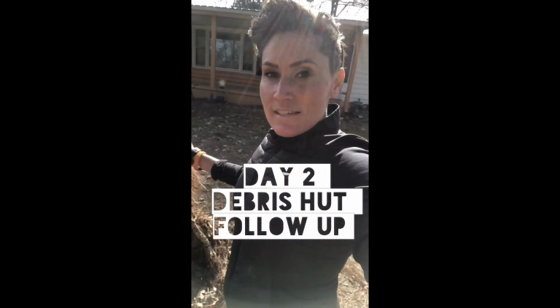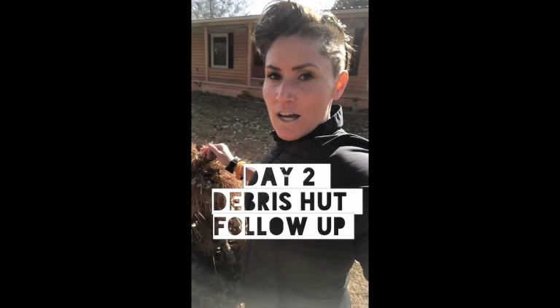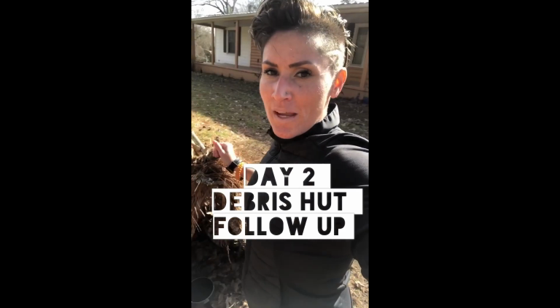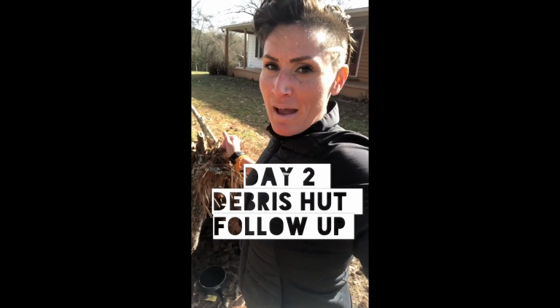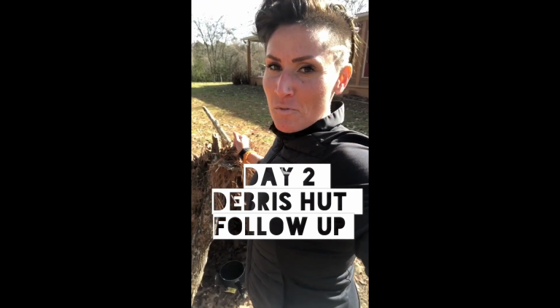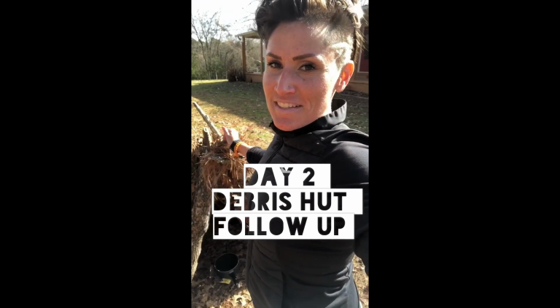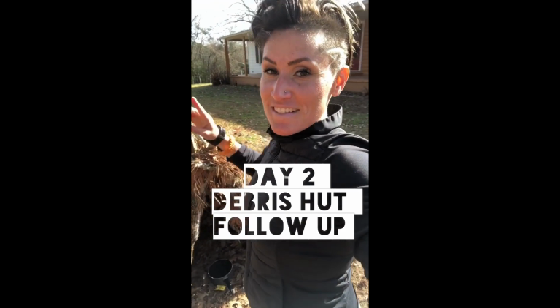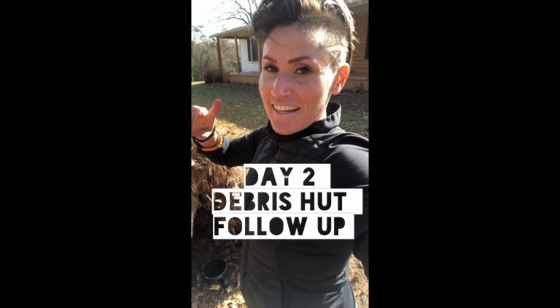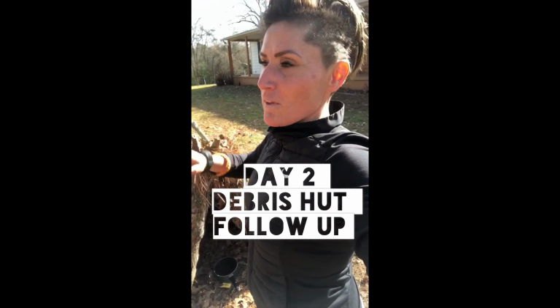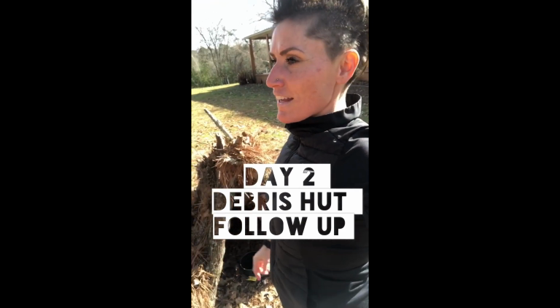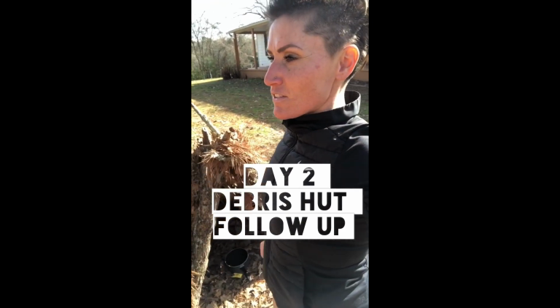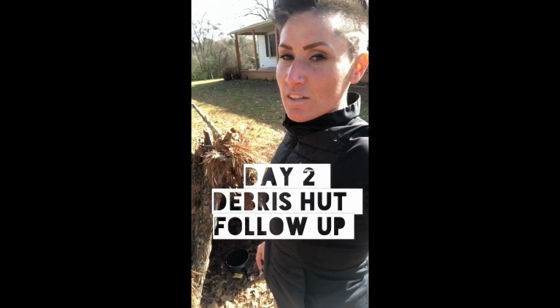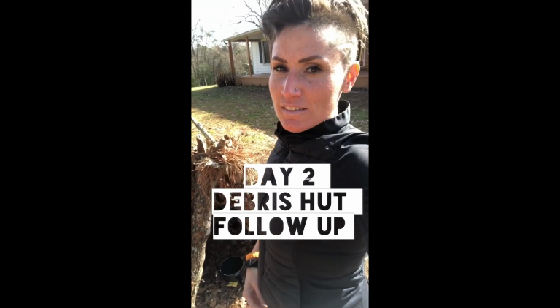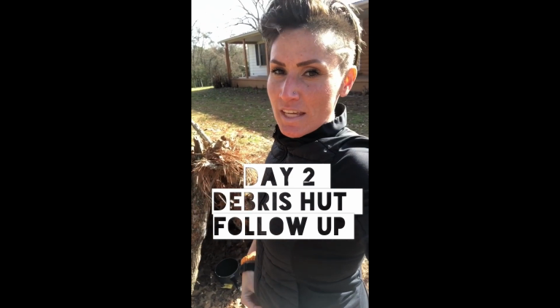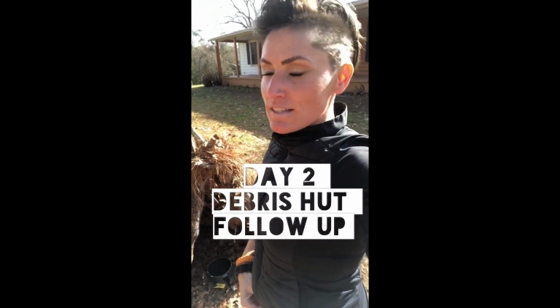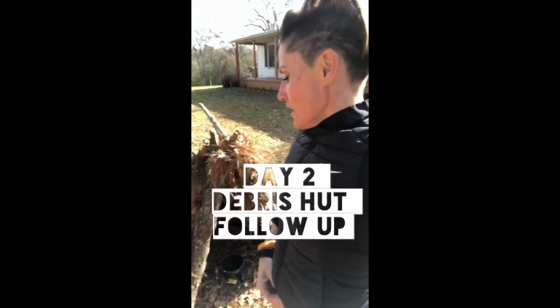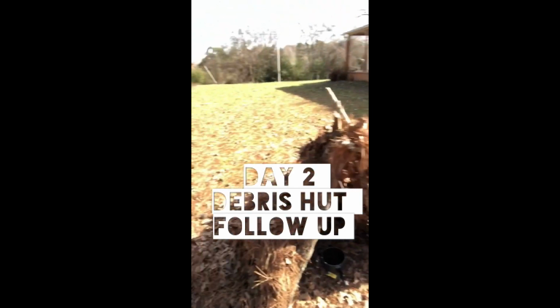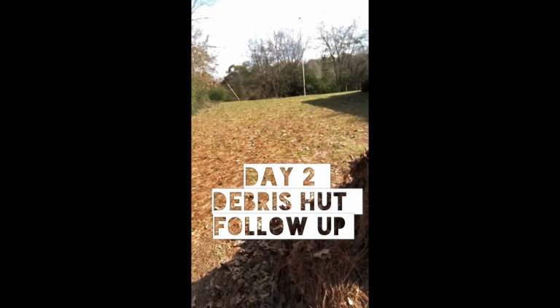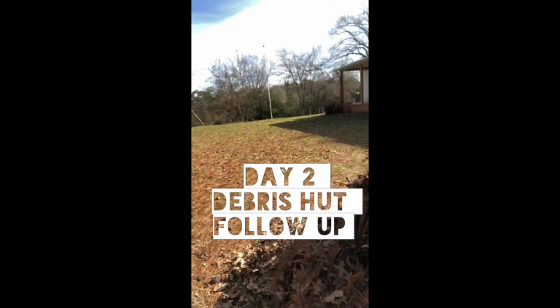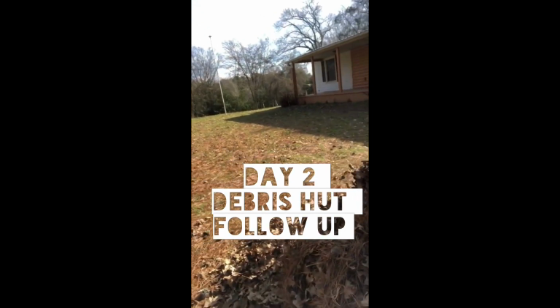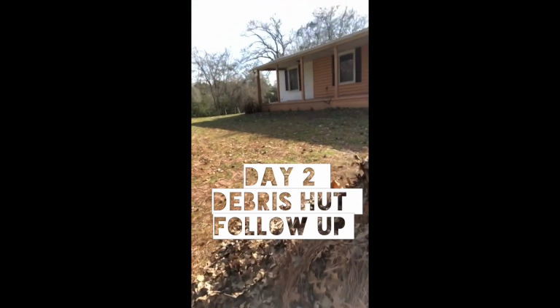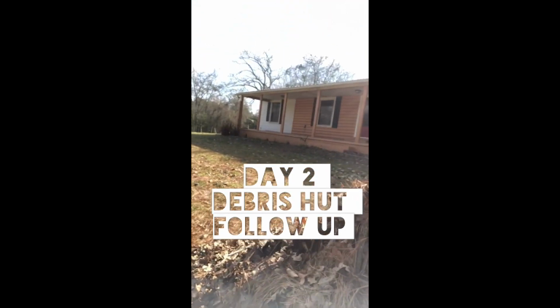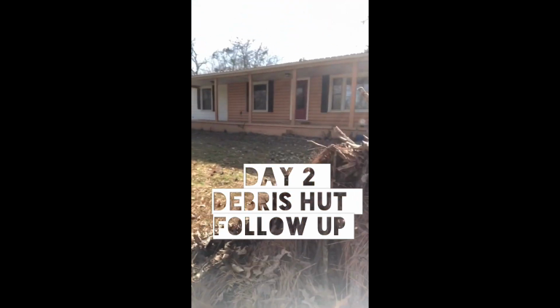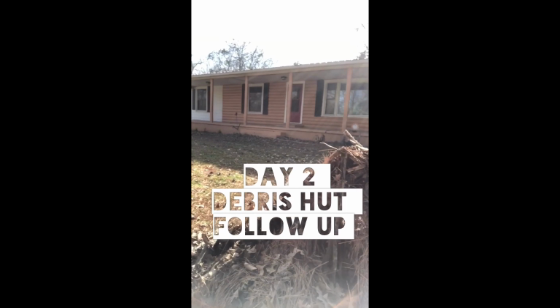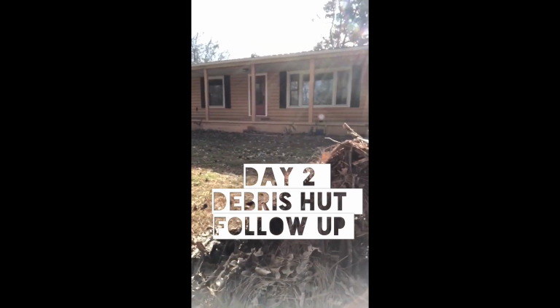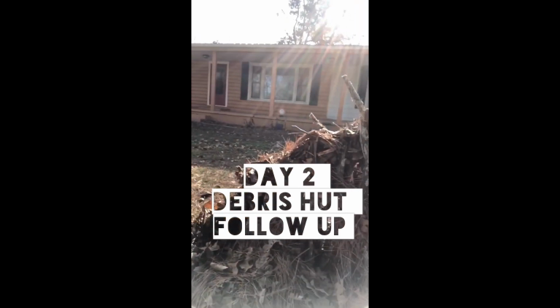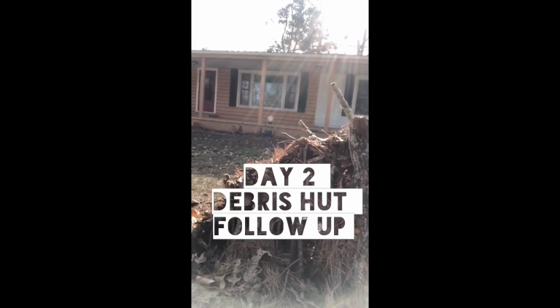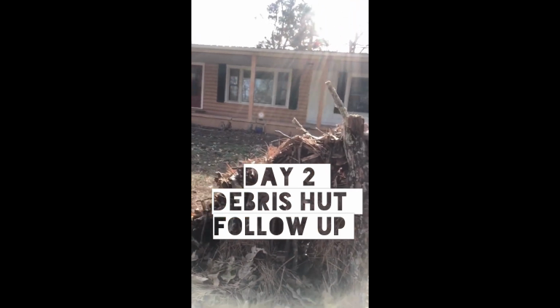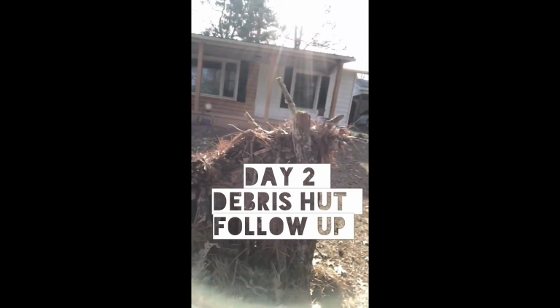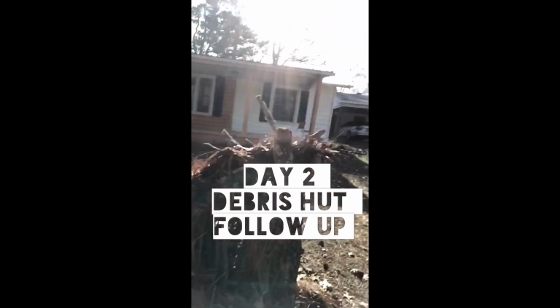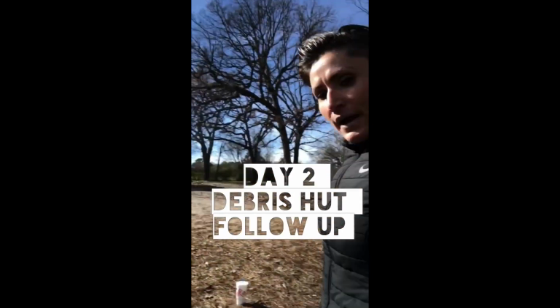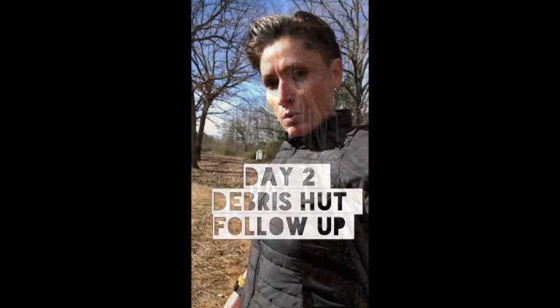But we had some massive winds come through last night and that are still taking place. So a lot of the actual shelter part fell down. So I'm going to go in today packing some wire sticks here.